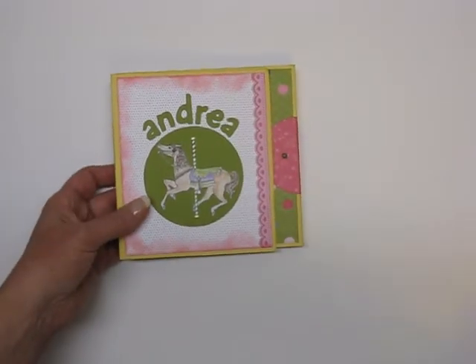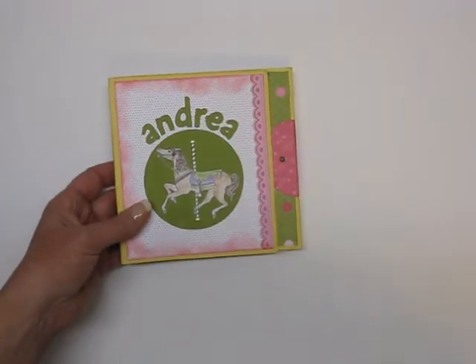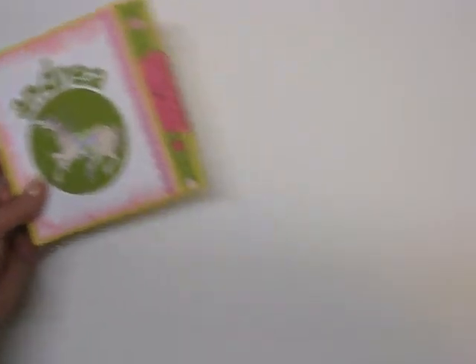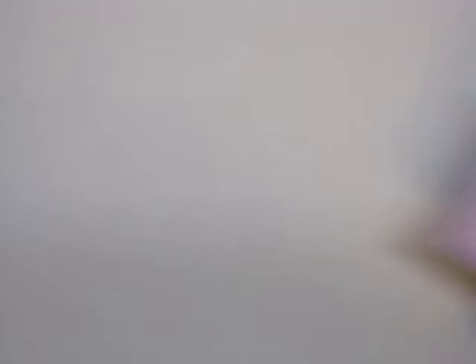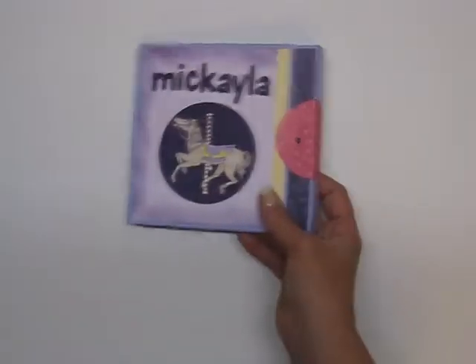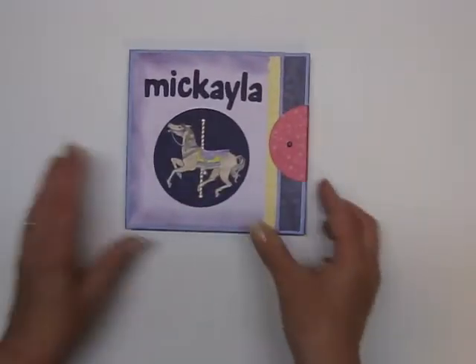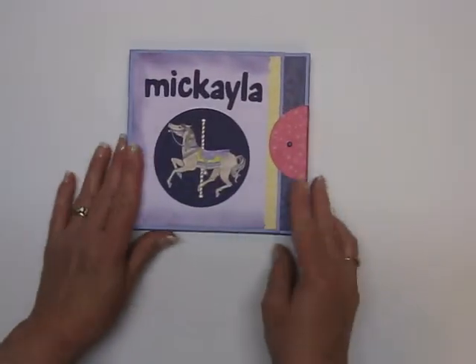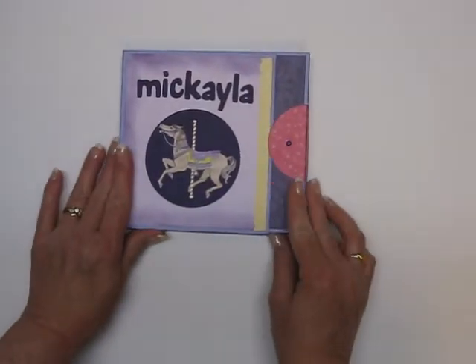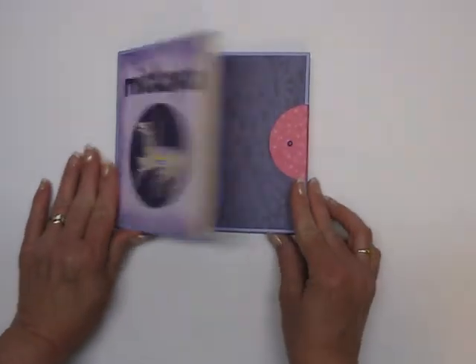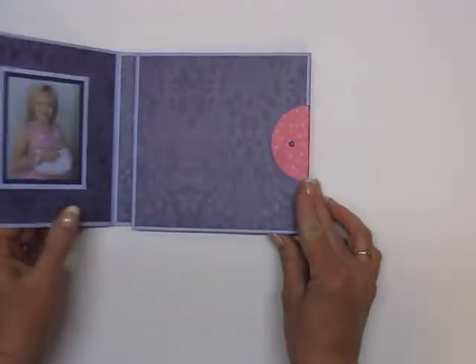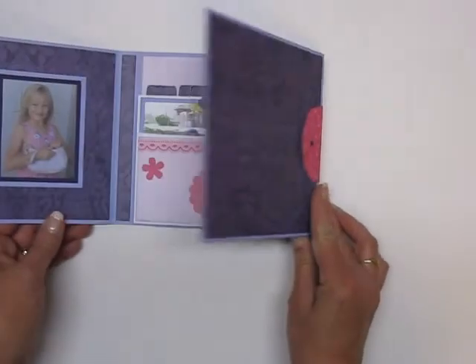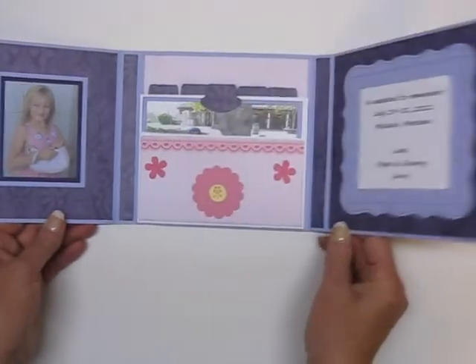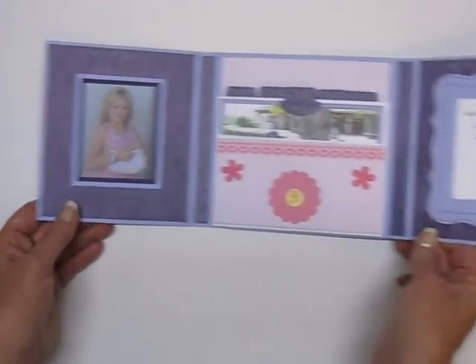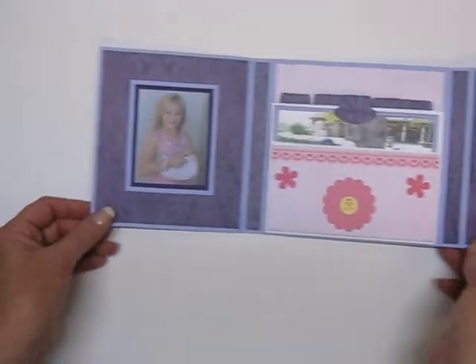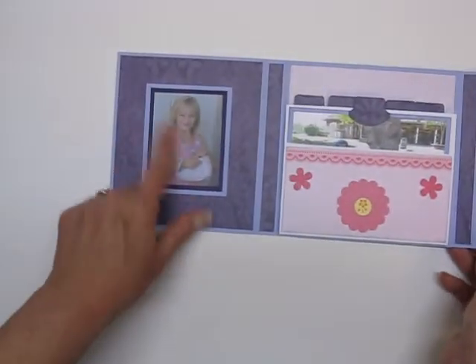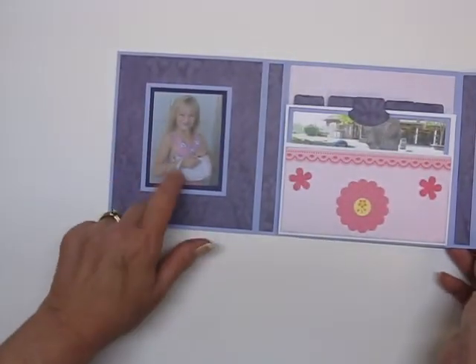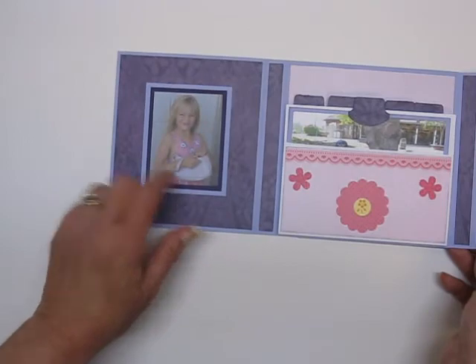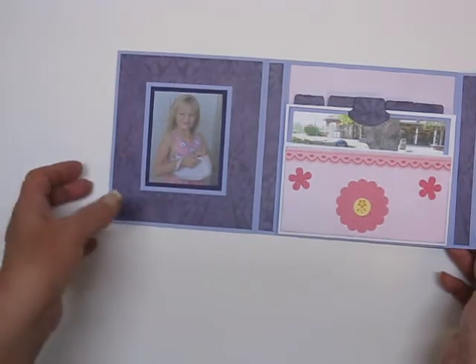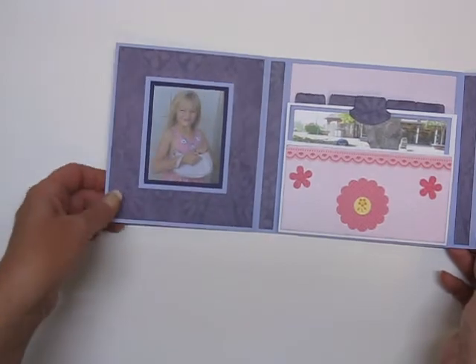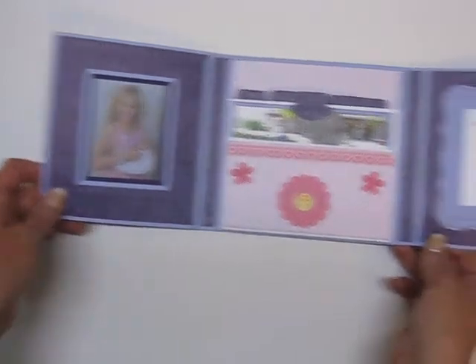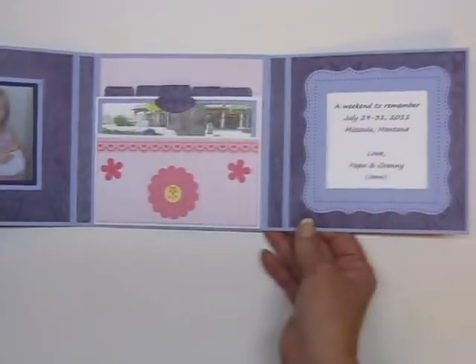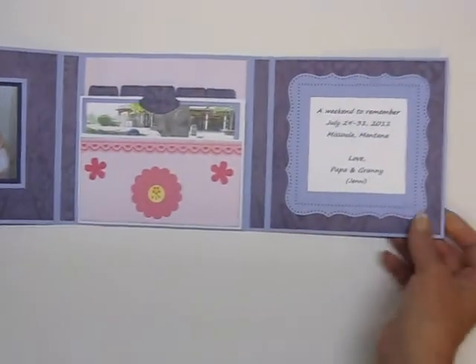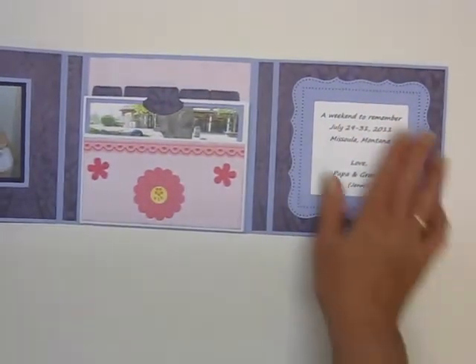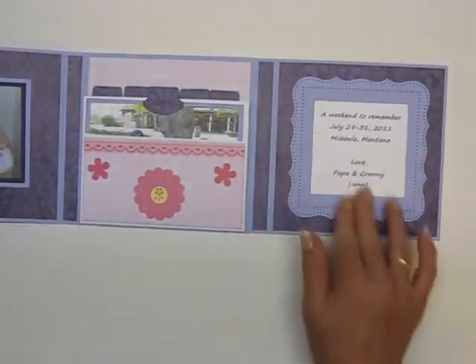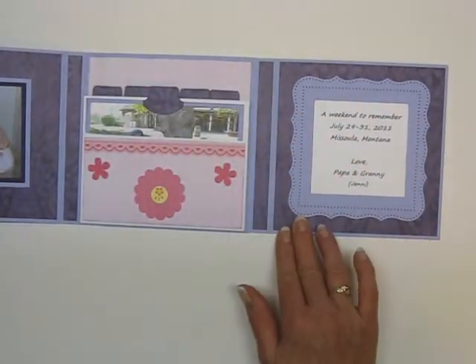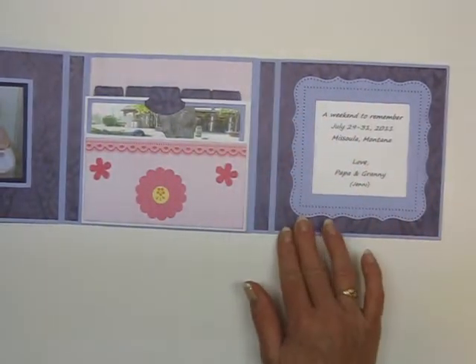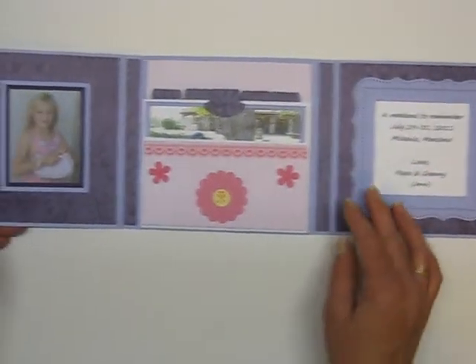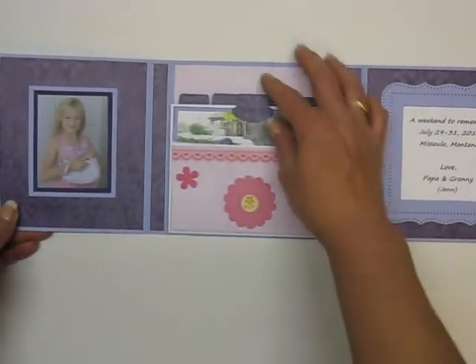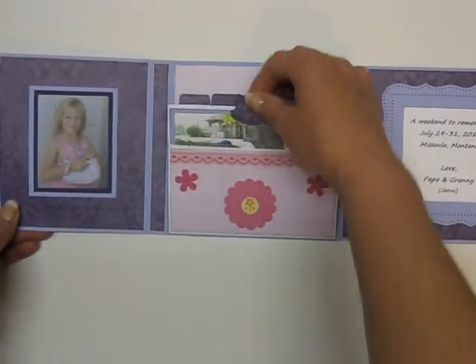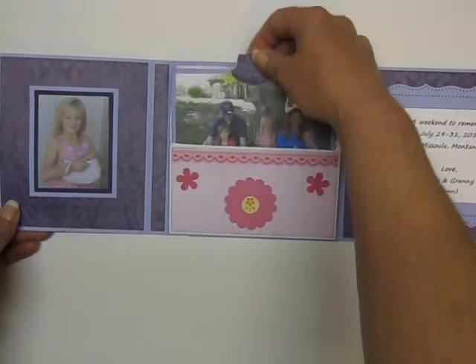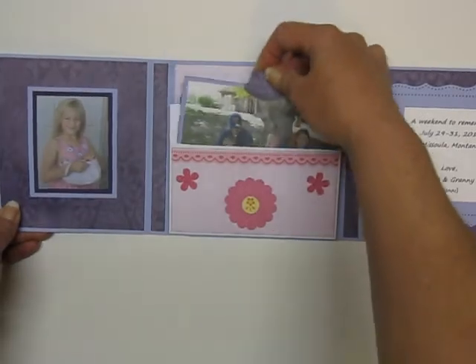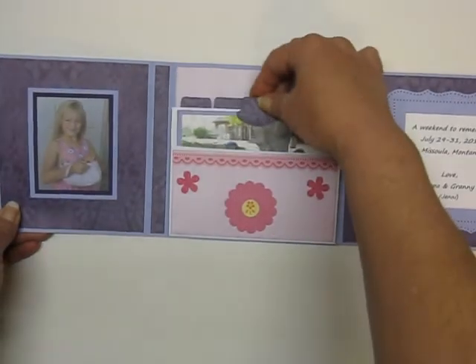Michaela's is purple — that's her favorite color. This is Michaela; she's almost seven. I just did this one in purple with some of the same pictures.